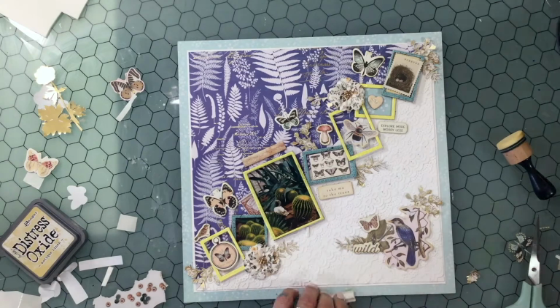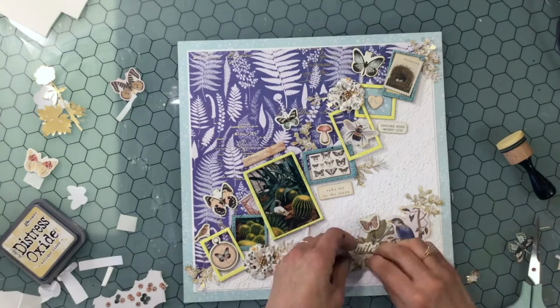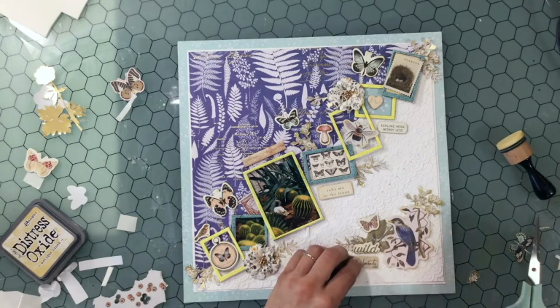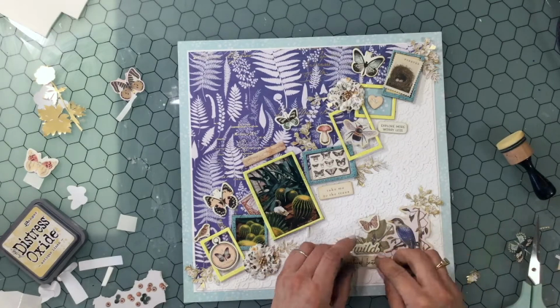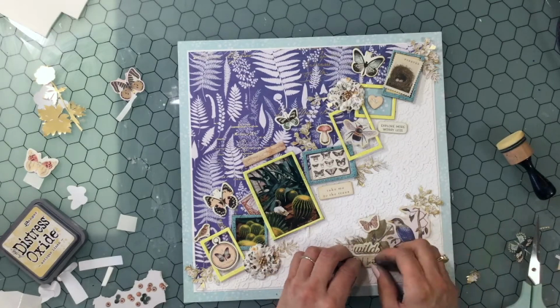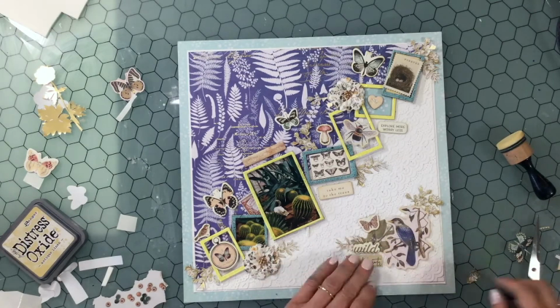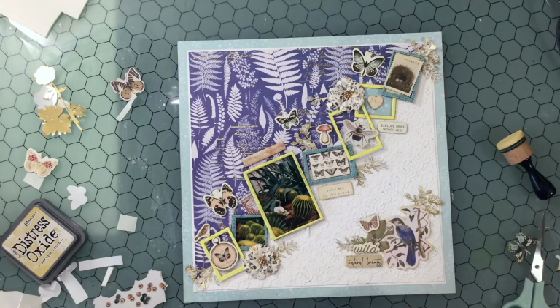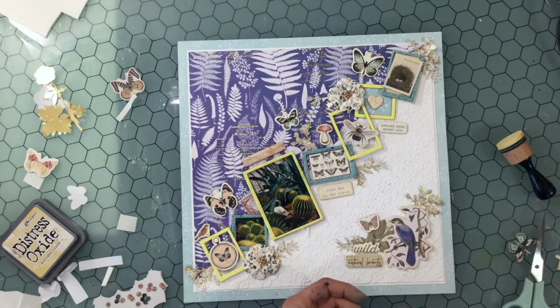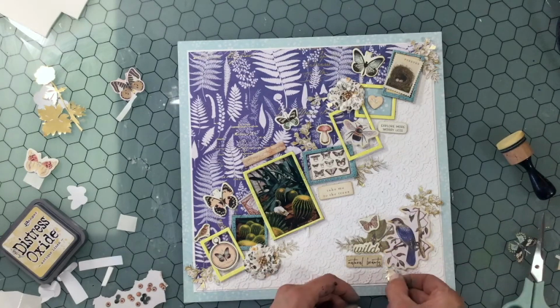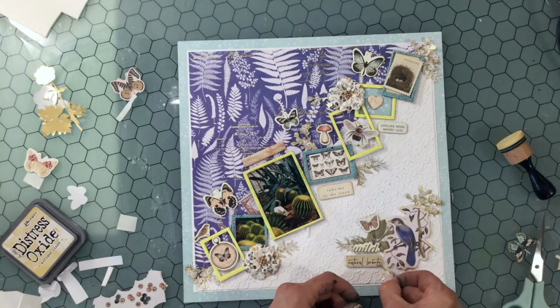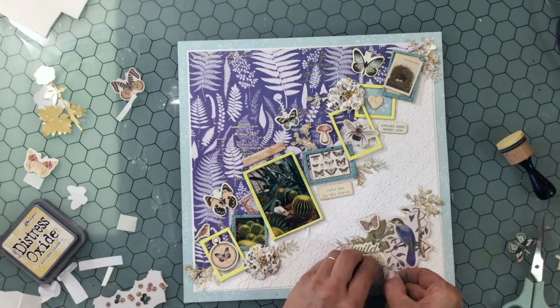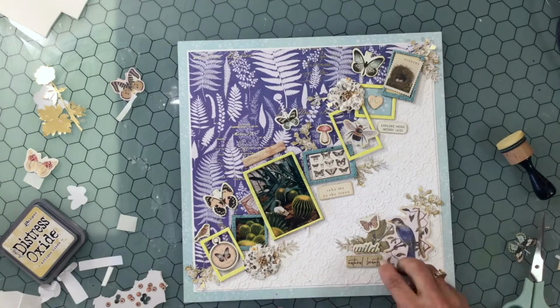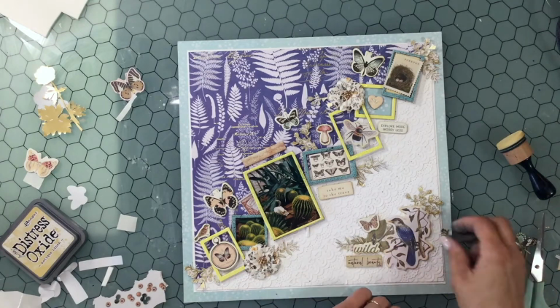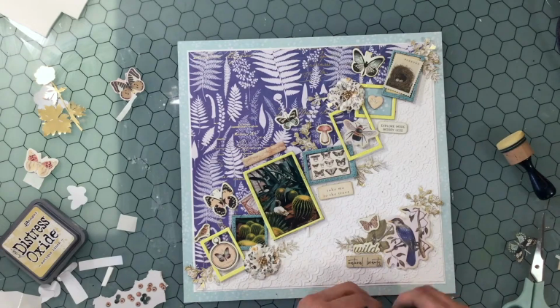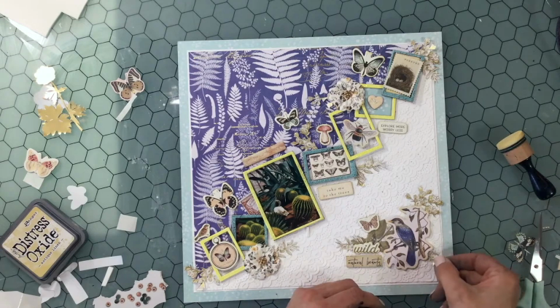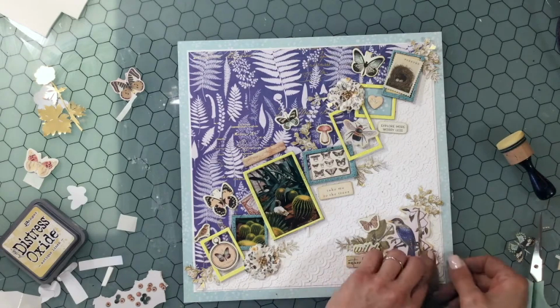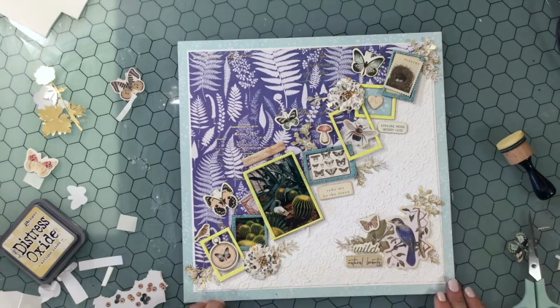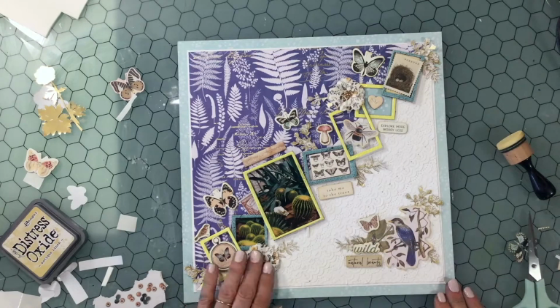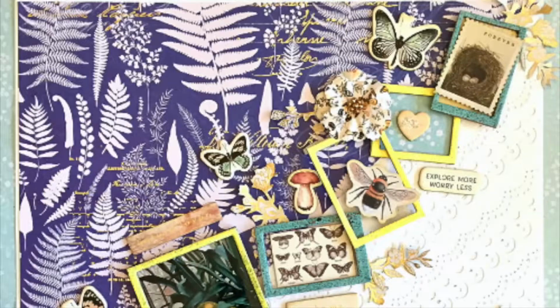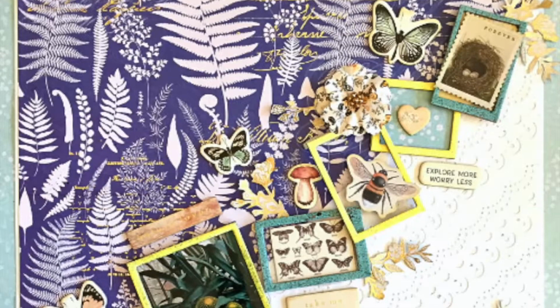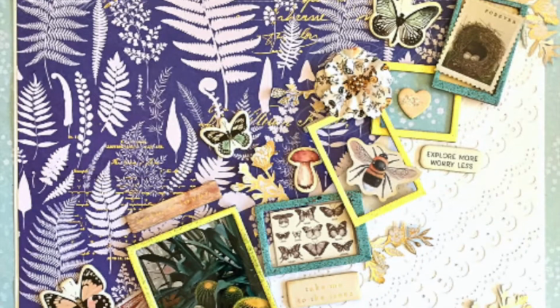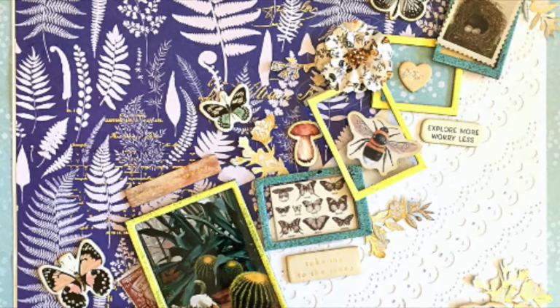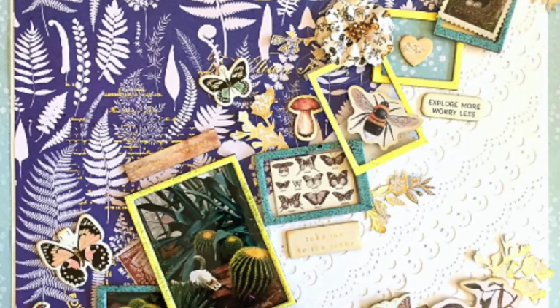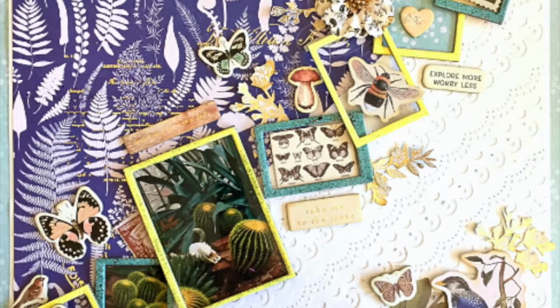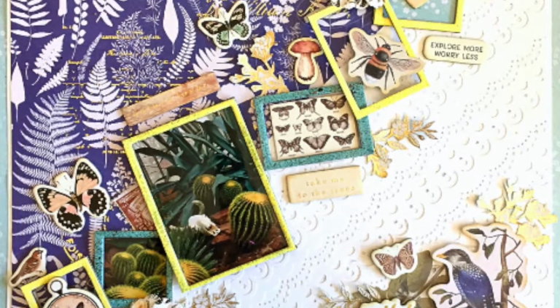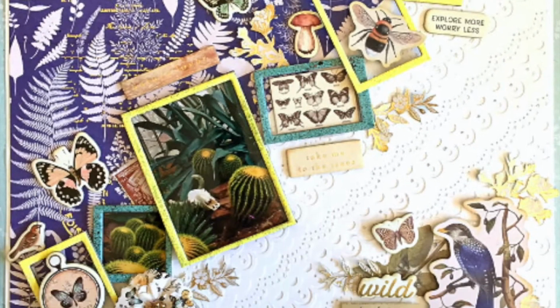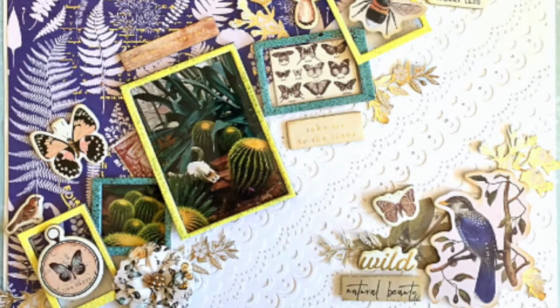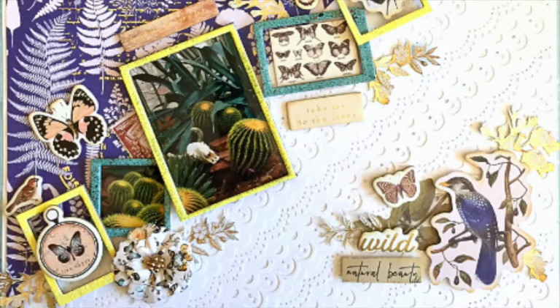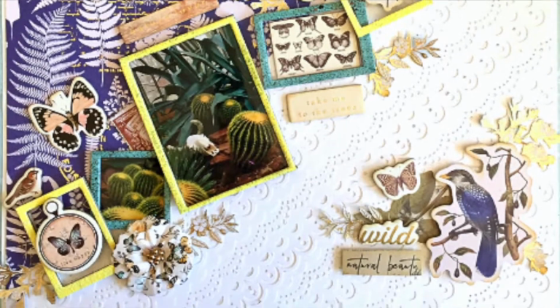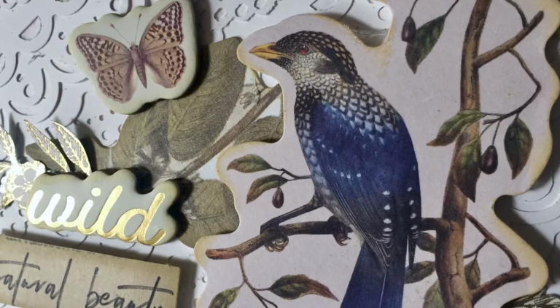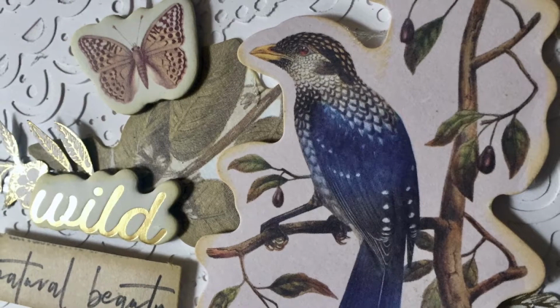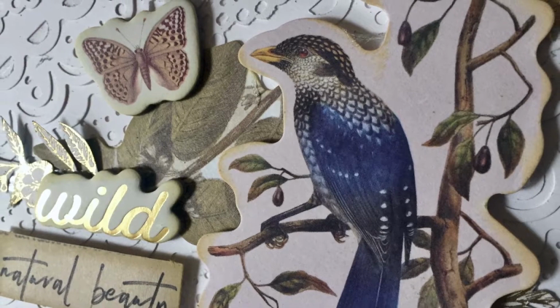This little piece of ephemera says 'Natural Beauty,' as I had said, and I attach that down — popping it up on some foam. Now the layout is complete.